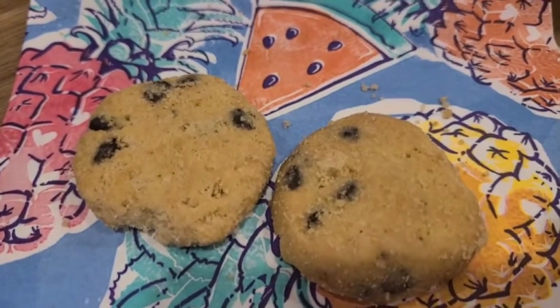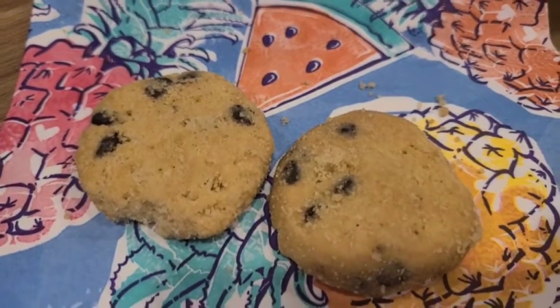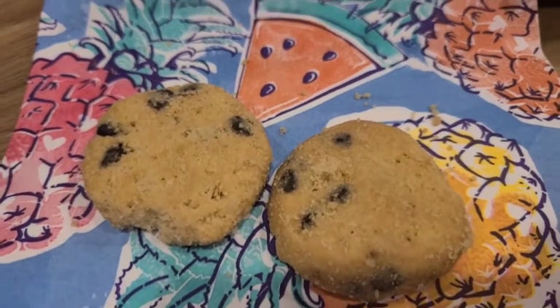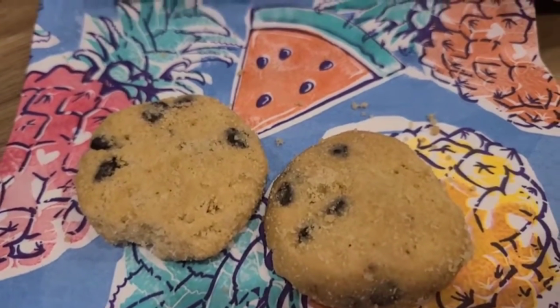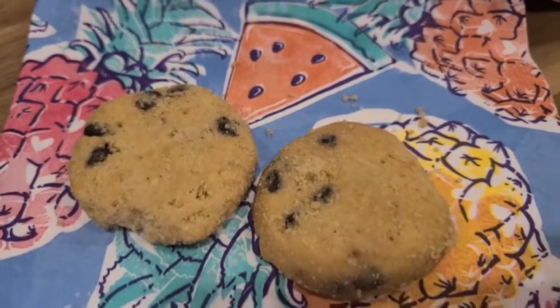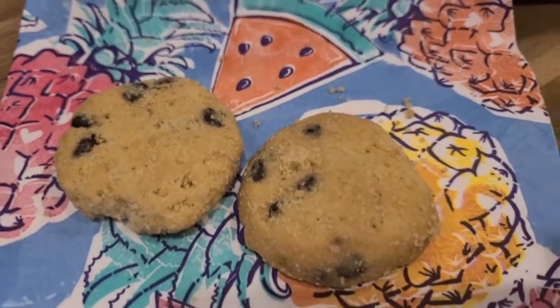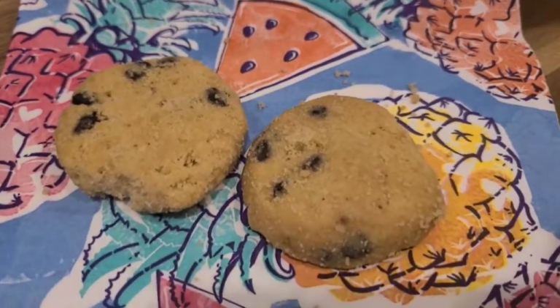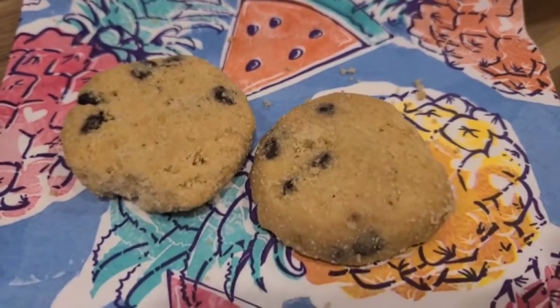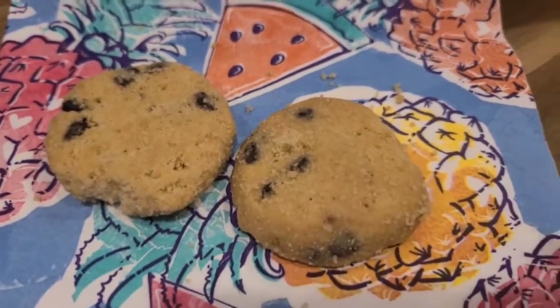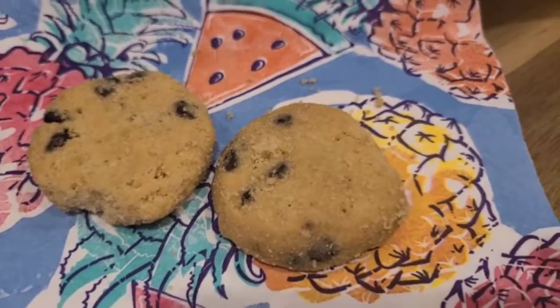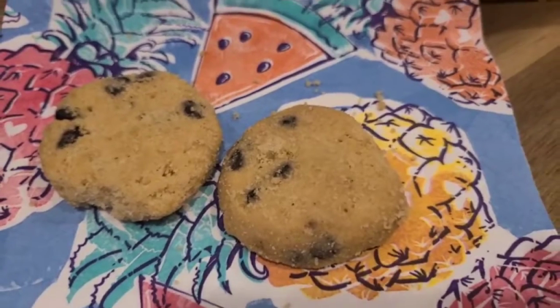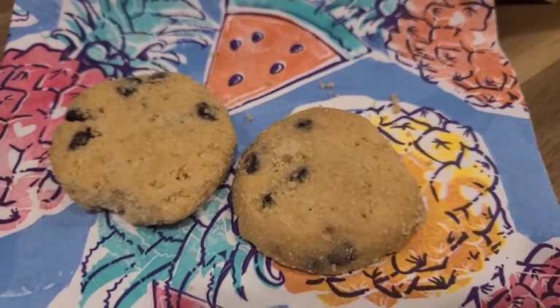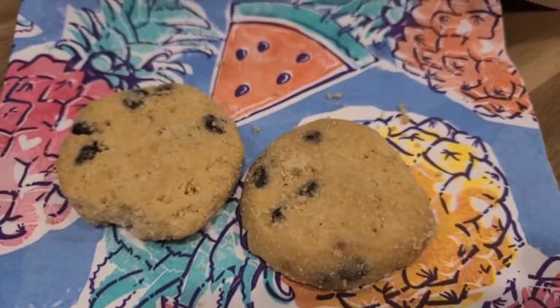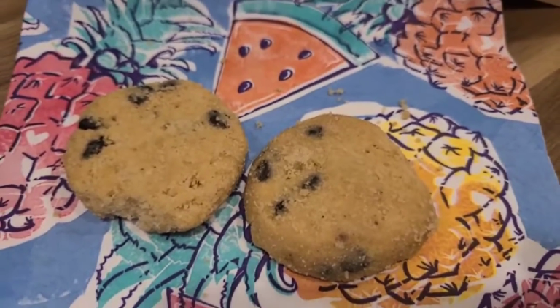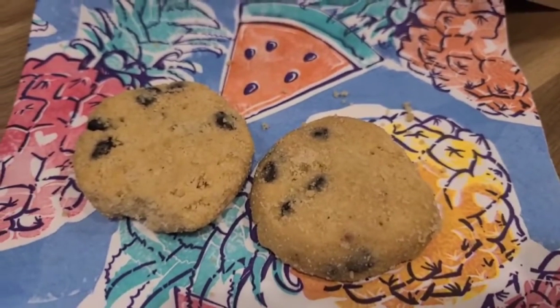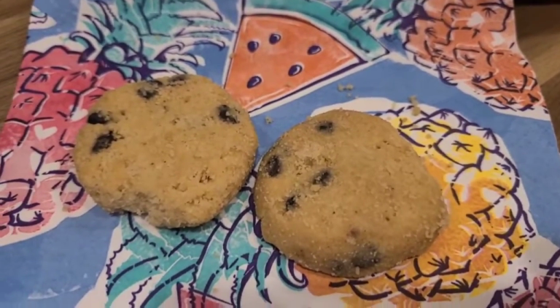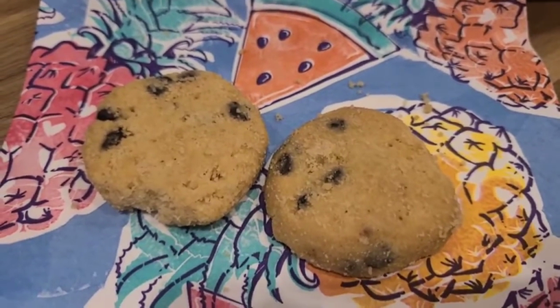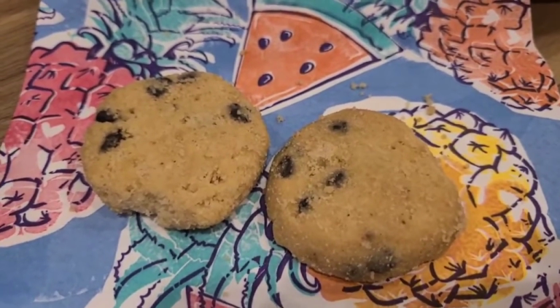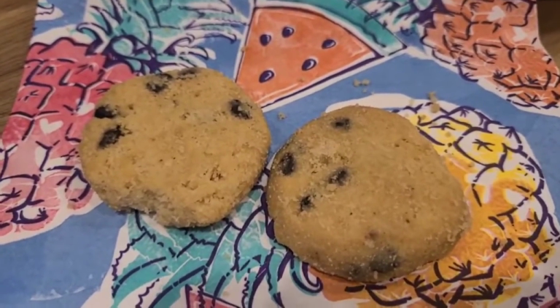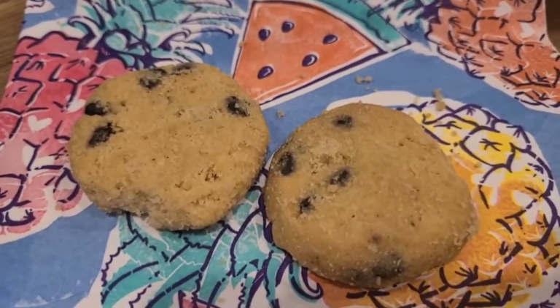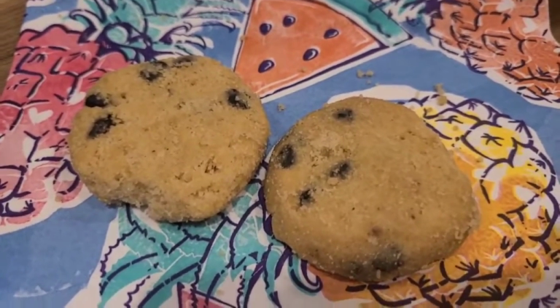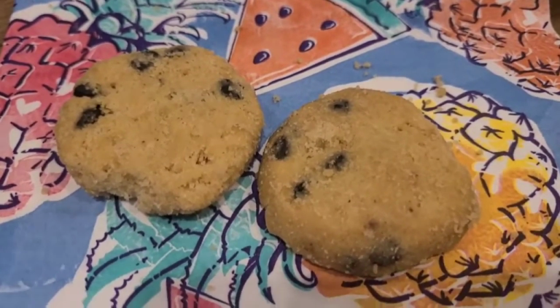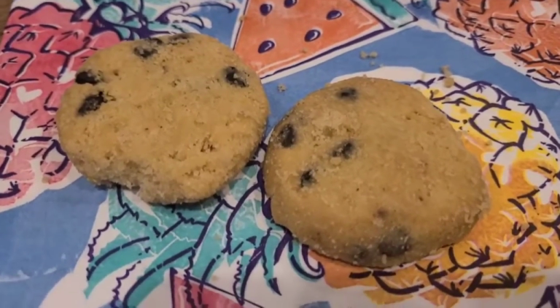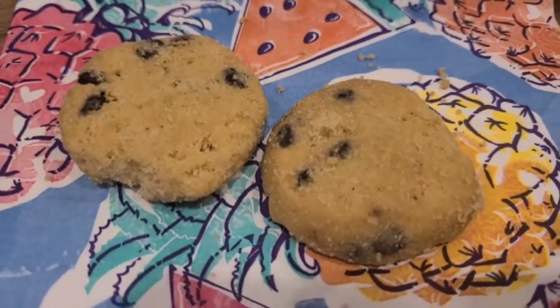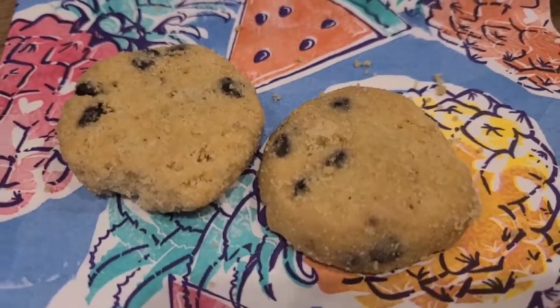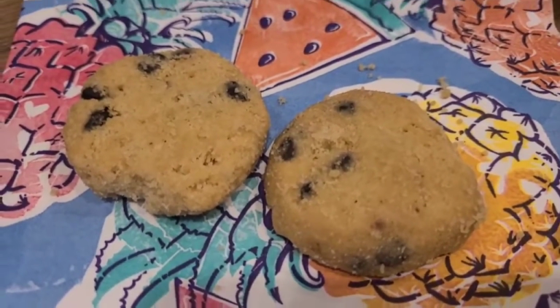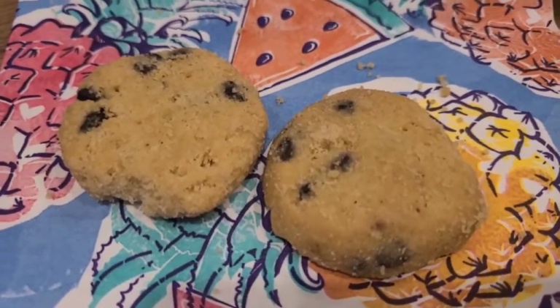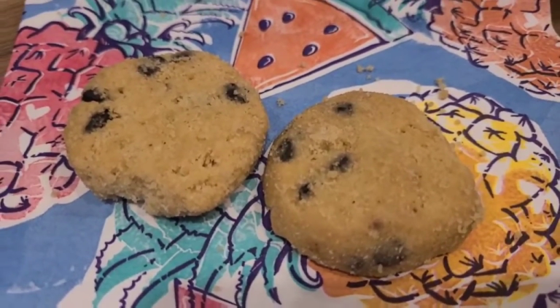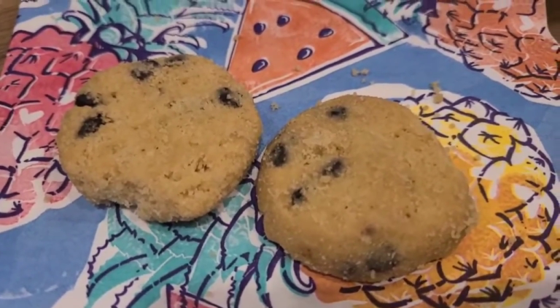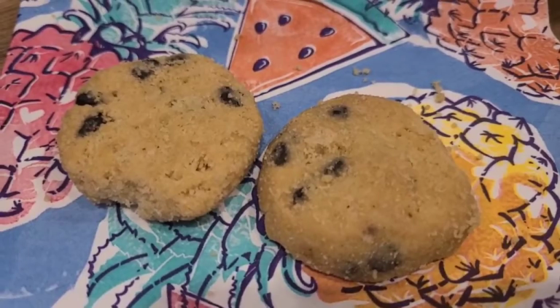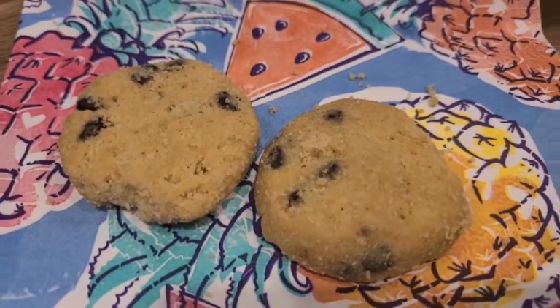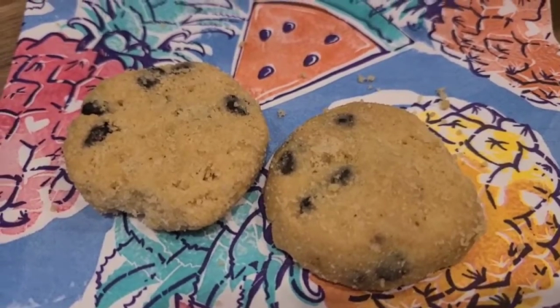My children love these cookies — every time I get them out they start asking for a cookie. You can hear them in the background! I'm going to give these two to my children today since I've already gotten them out to show you.